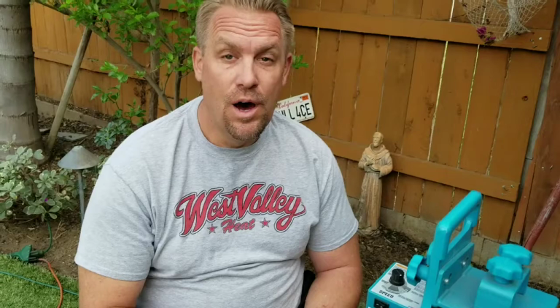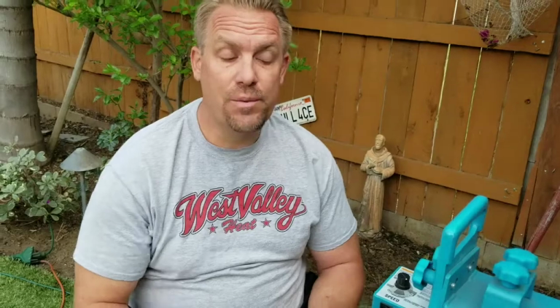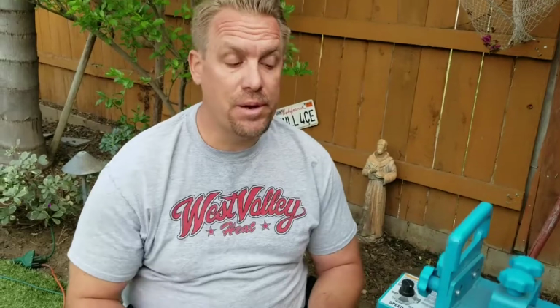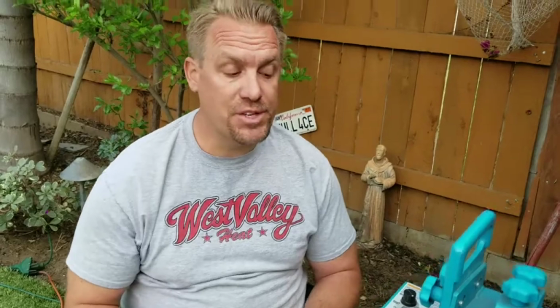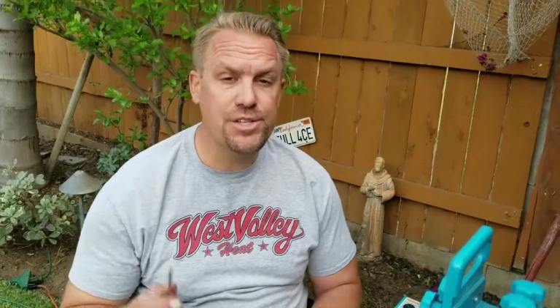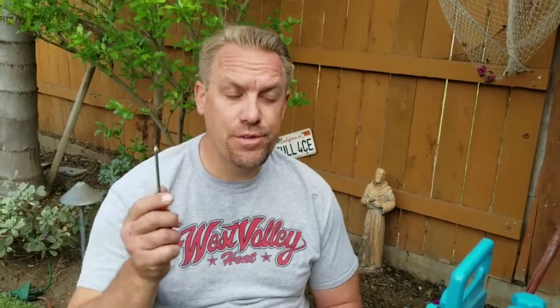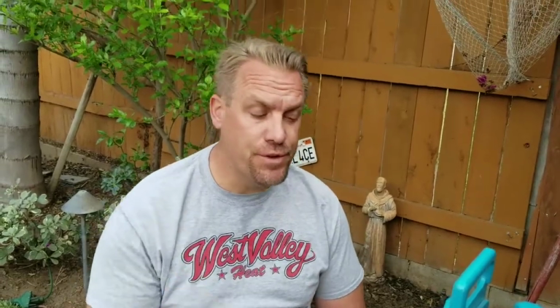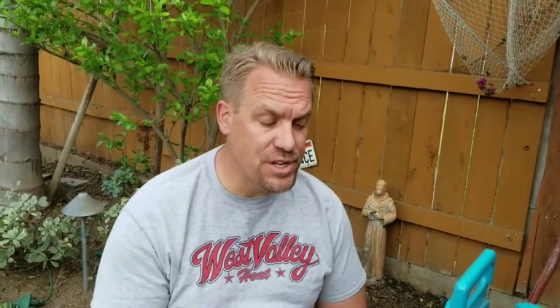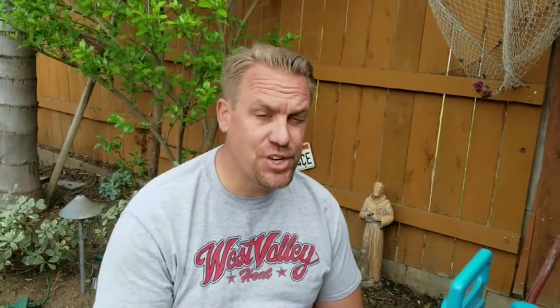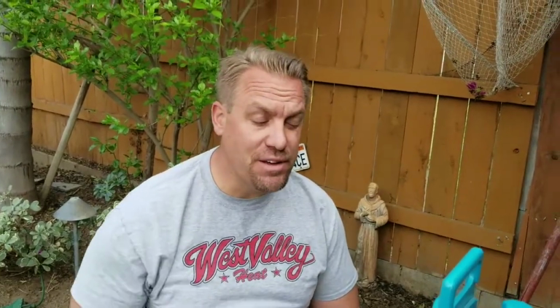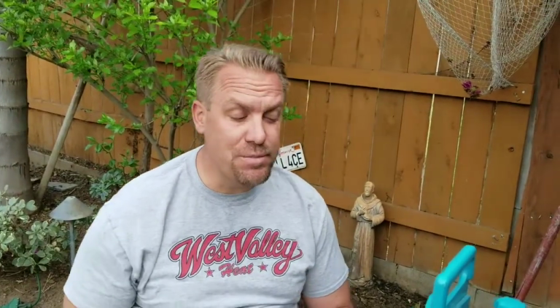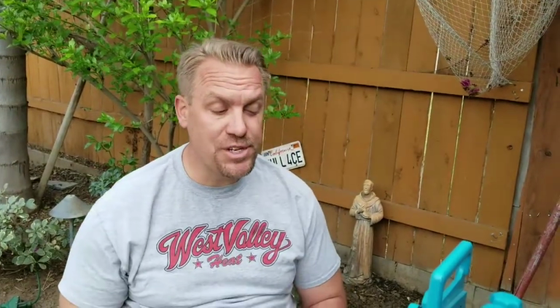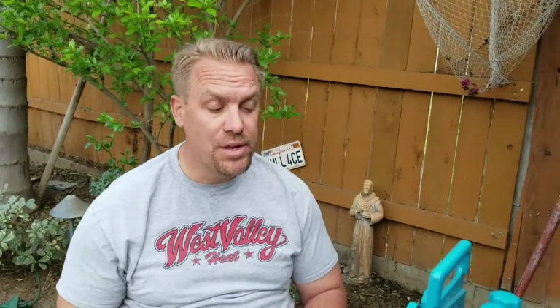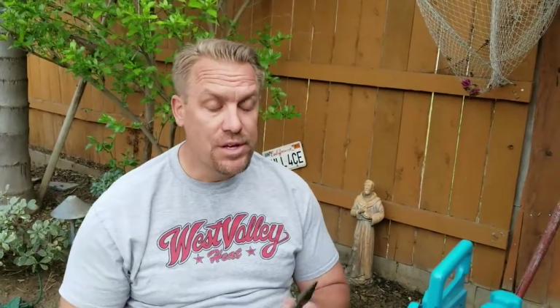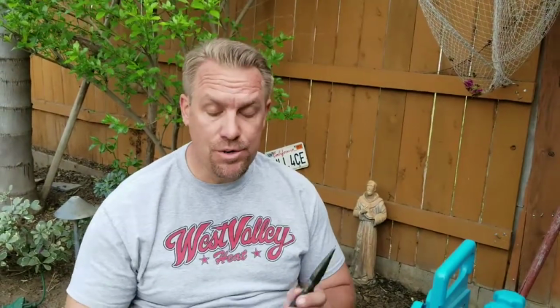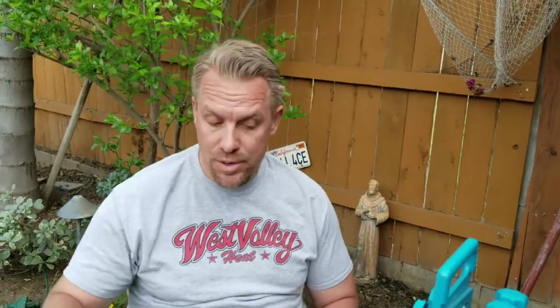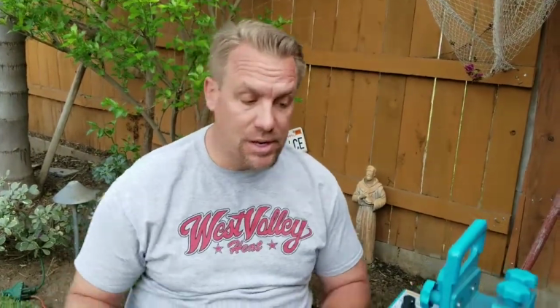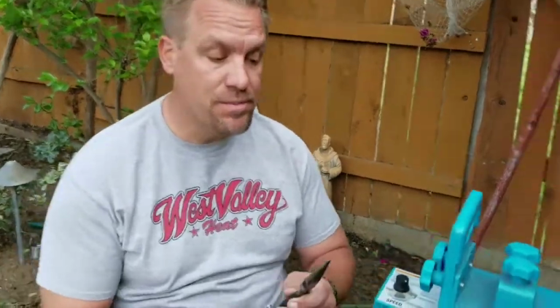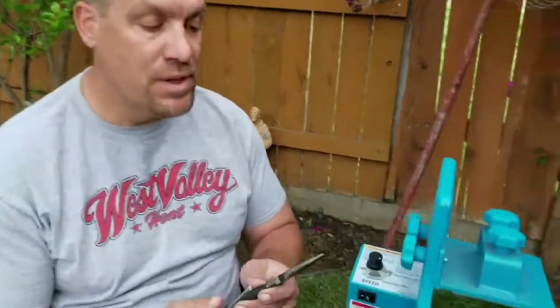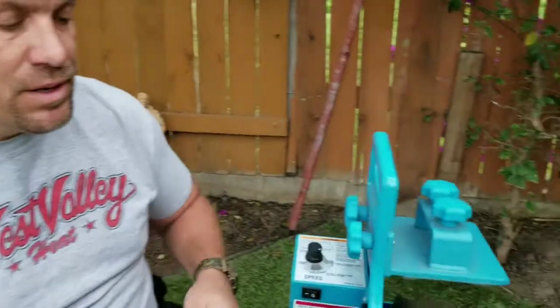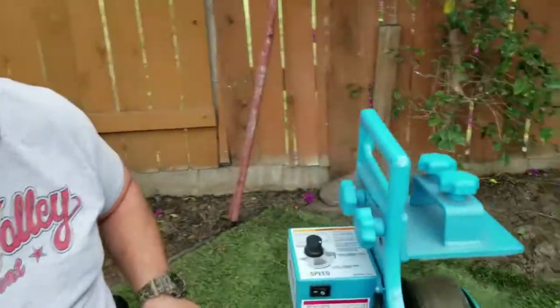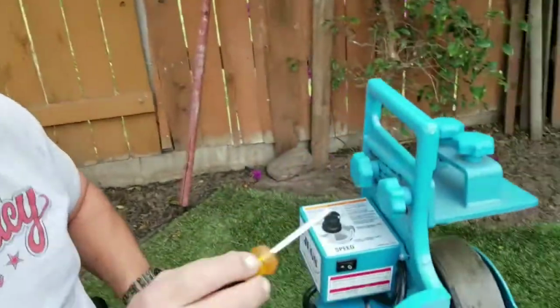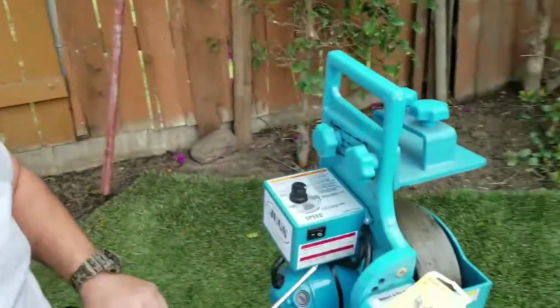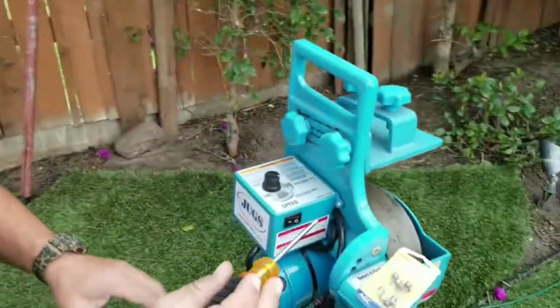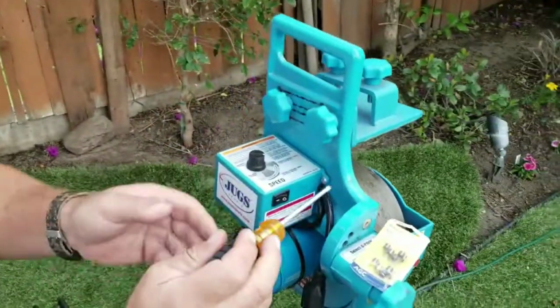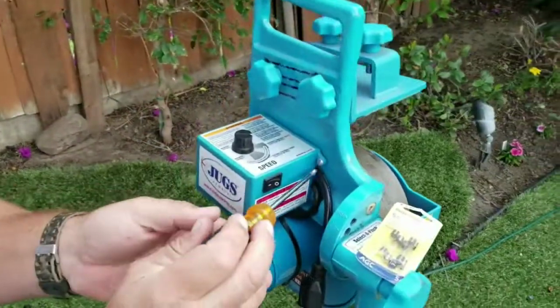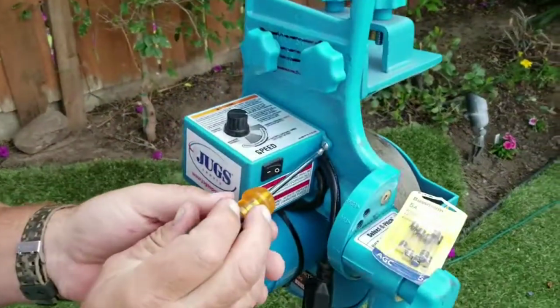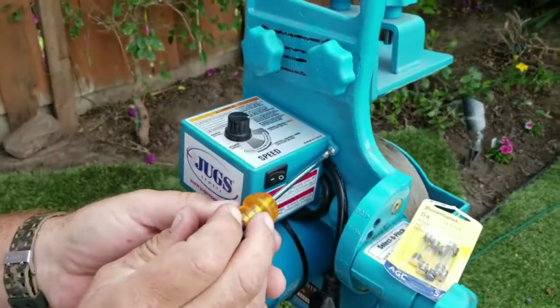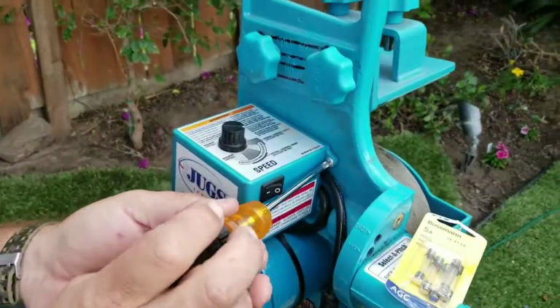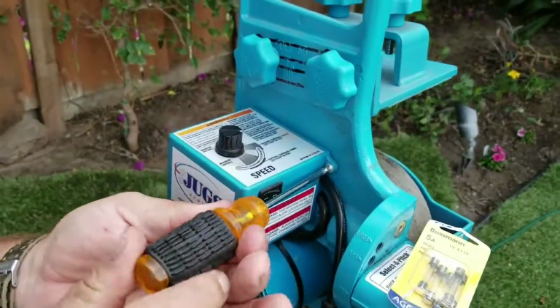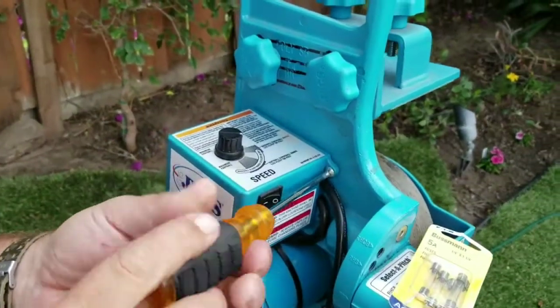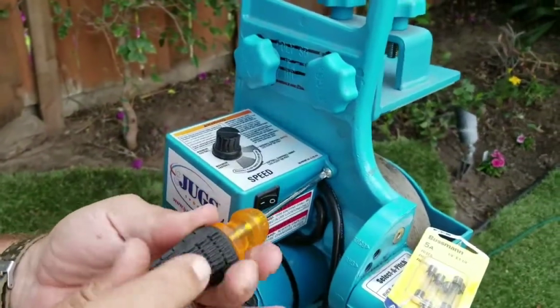We're gonna be changing the fuse on a Juggs Light Flight machine. There are four screws here — I took three of them off, and this is the last one.